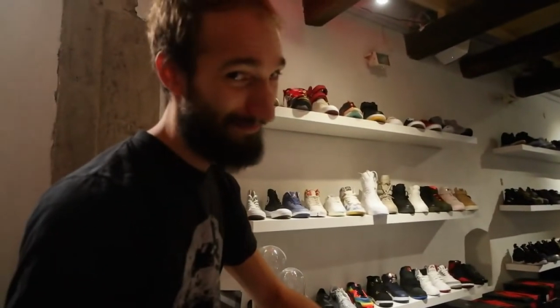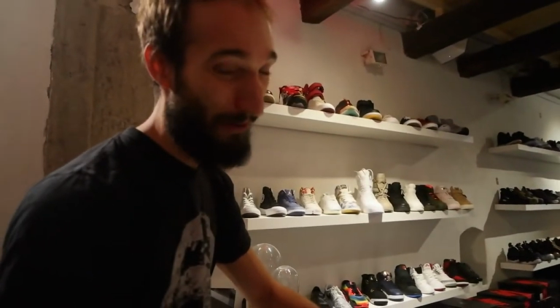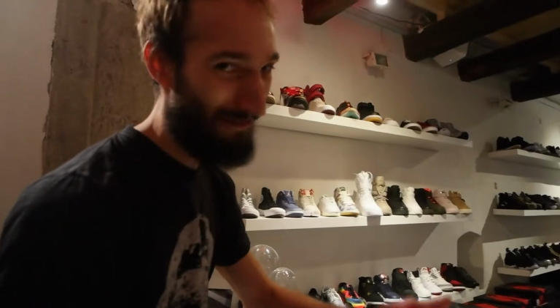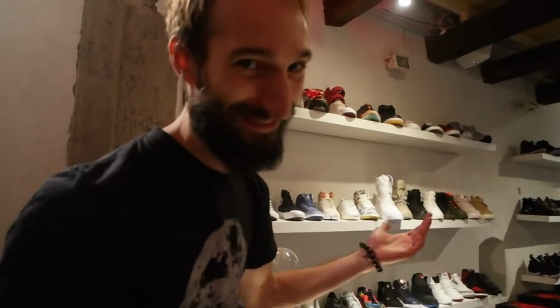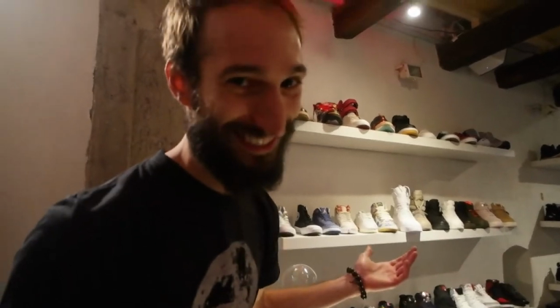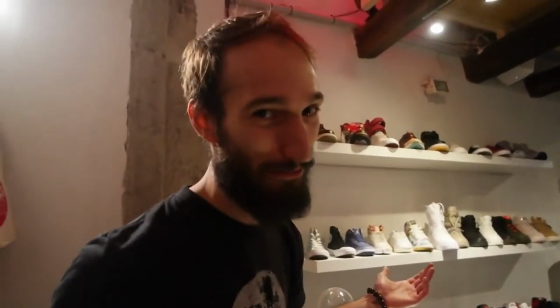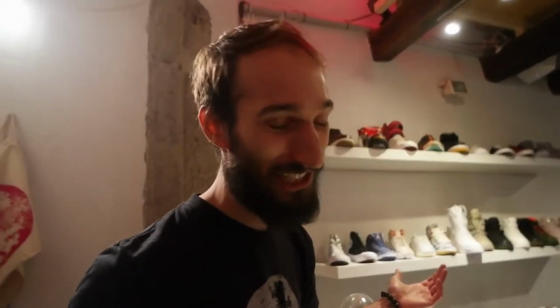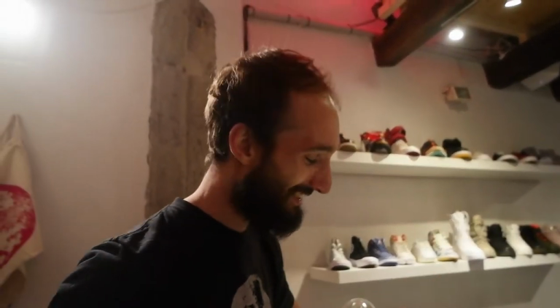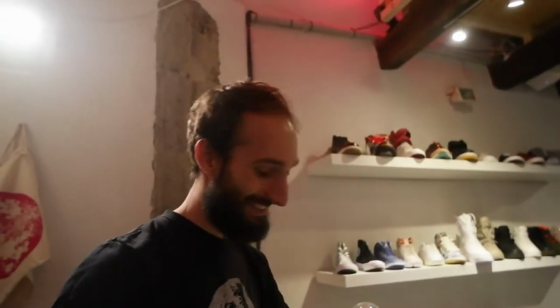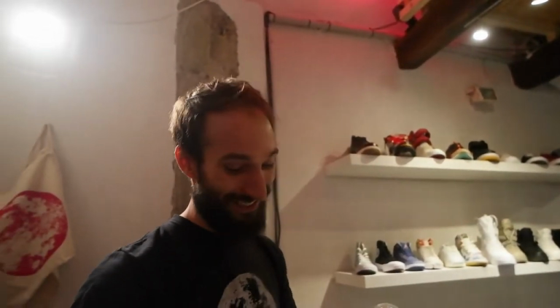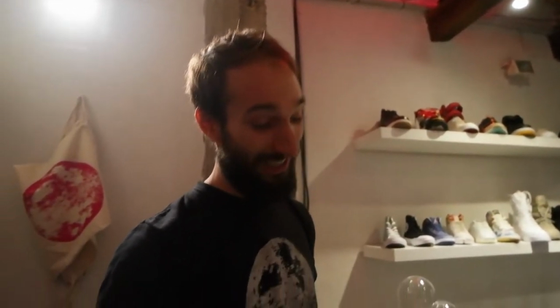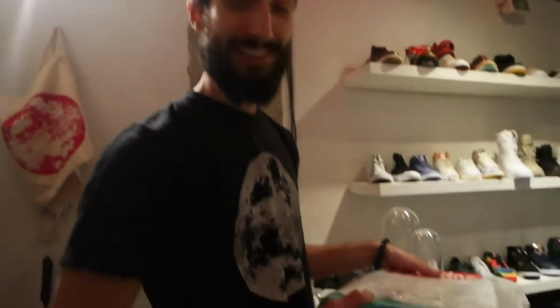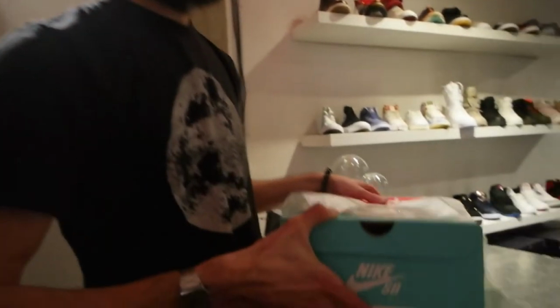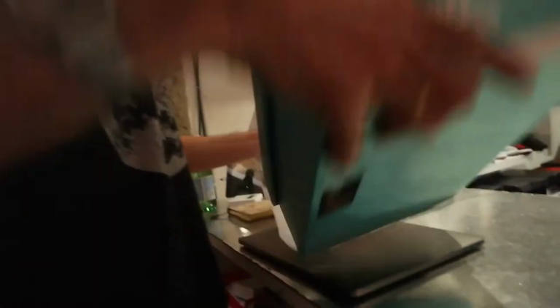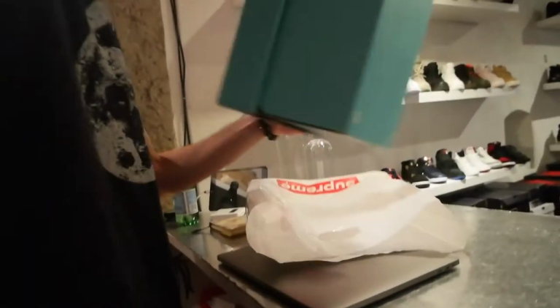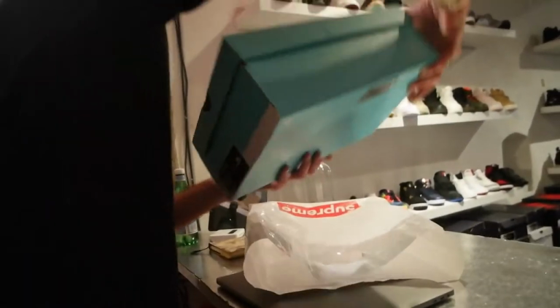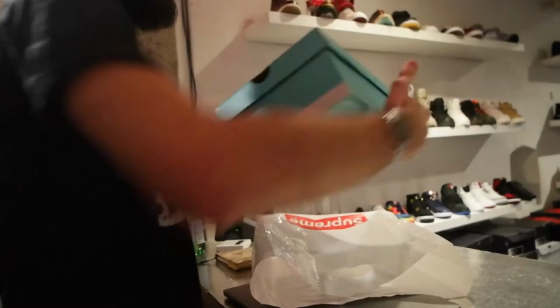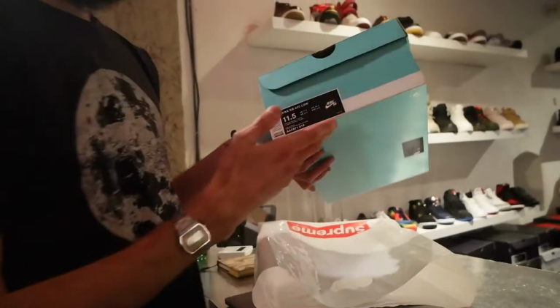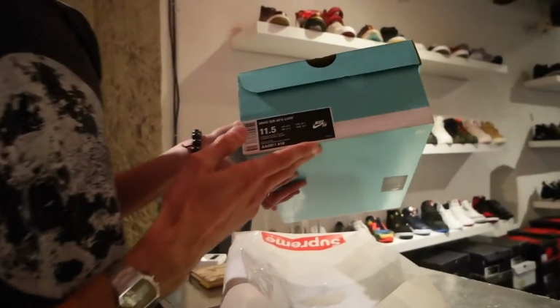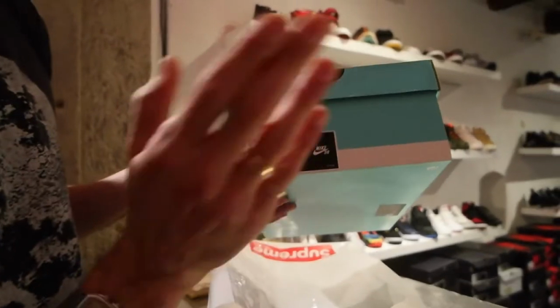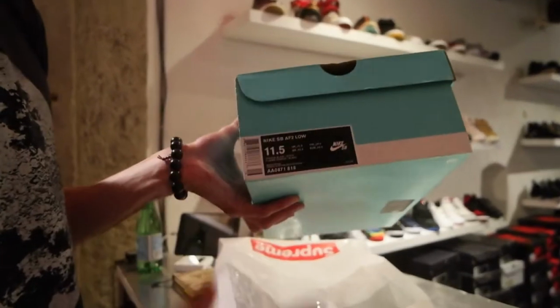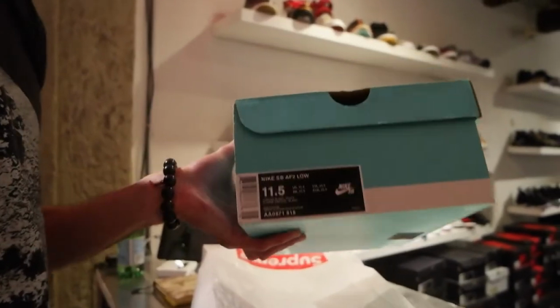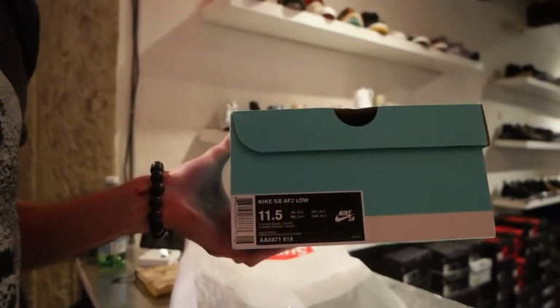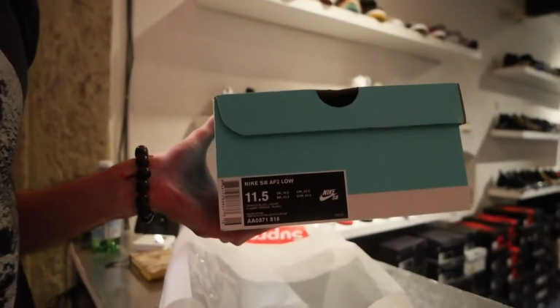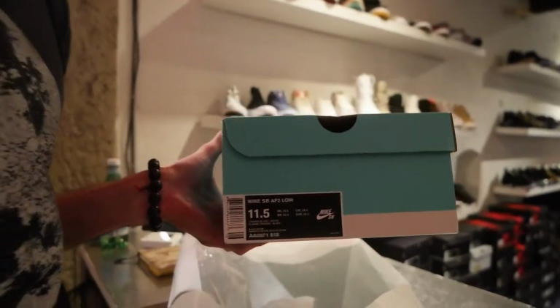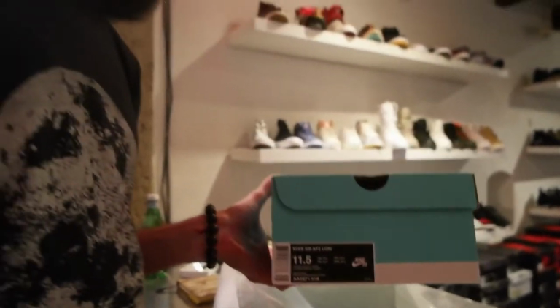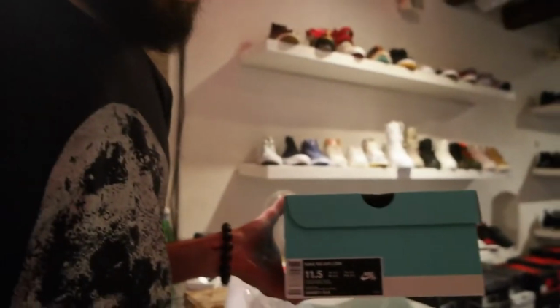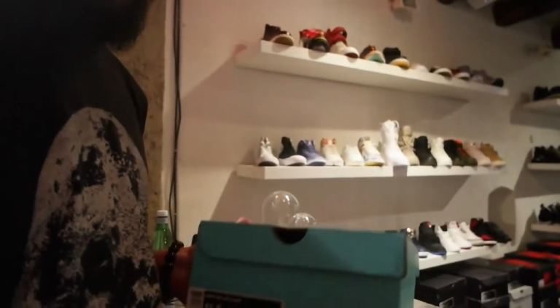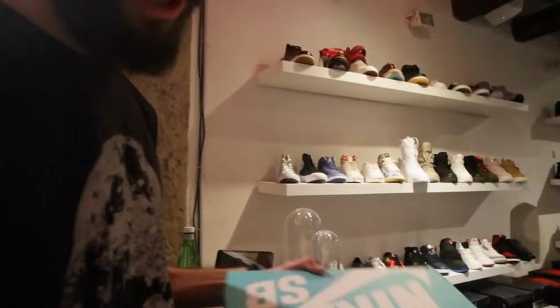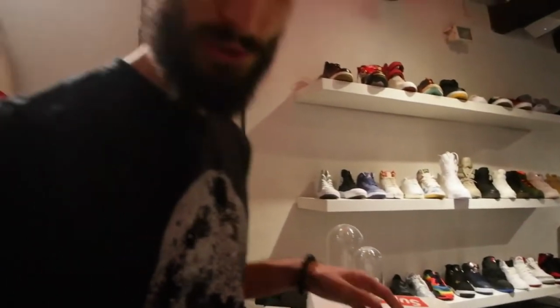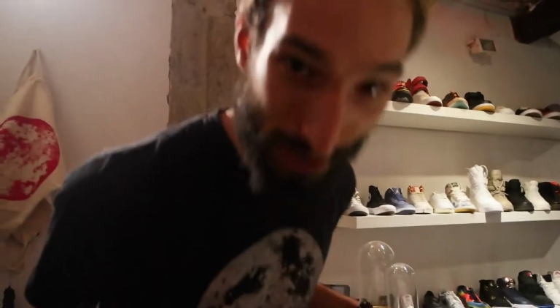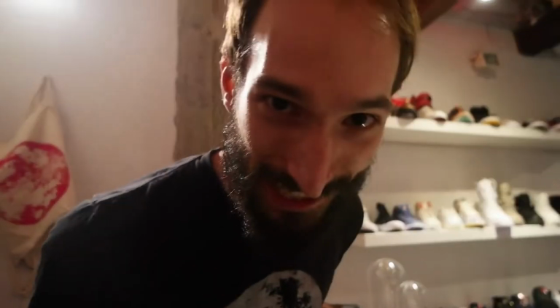Welcome. You're here with Bebashi. And today we have the Nike SB Air Force 2's Low Supreme Edition.